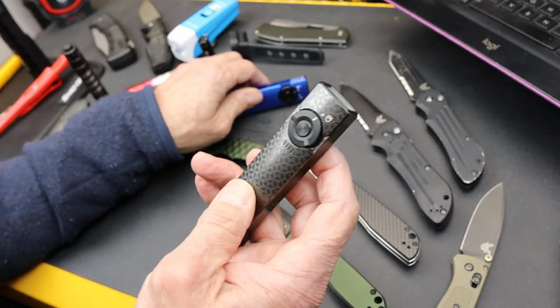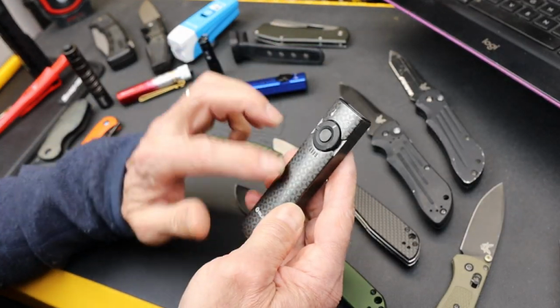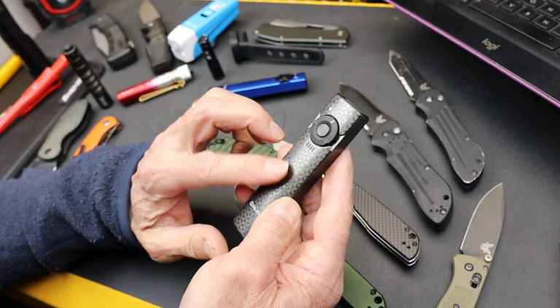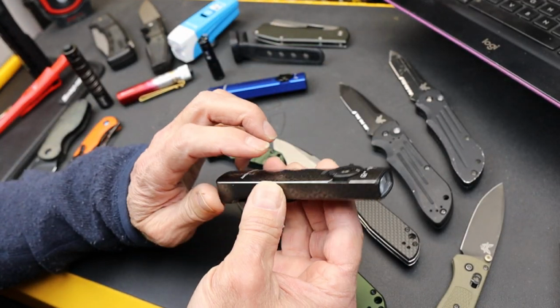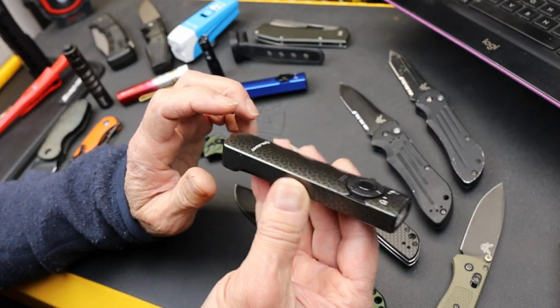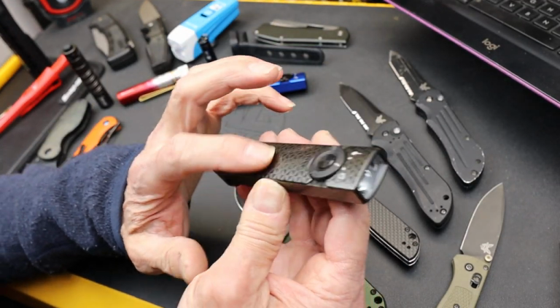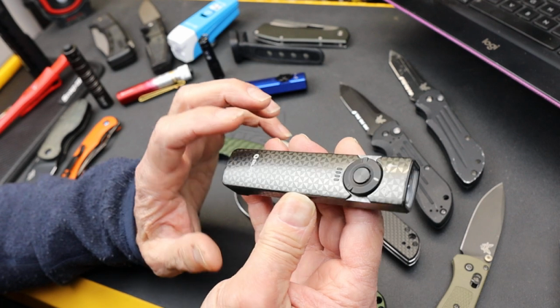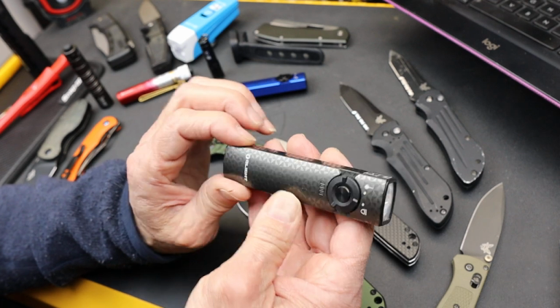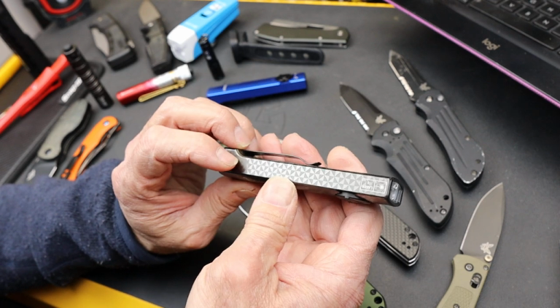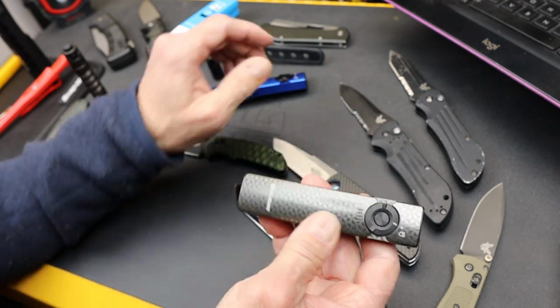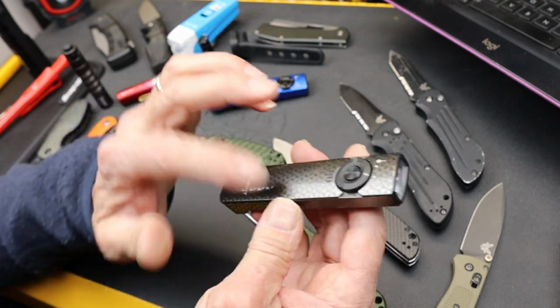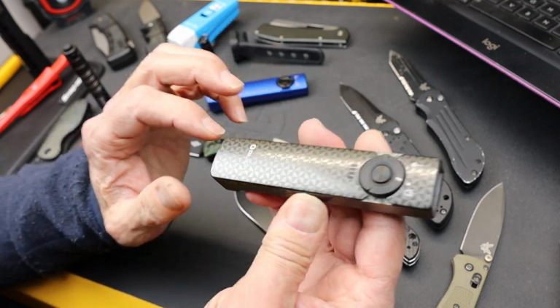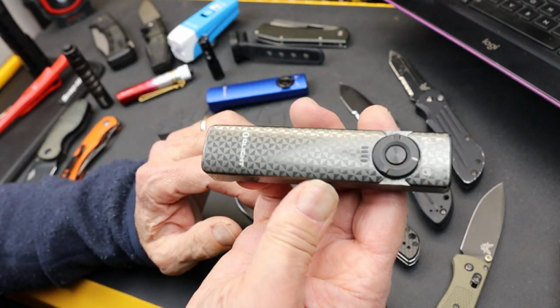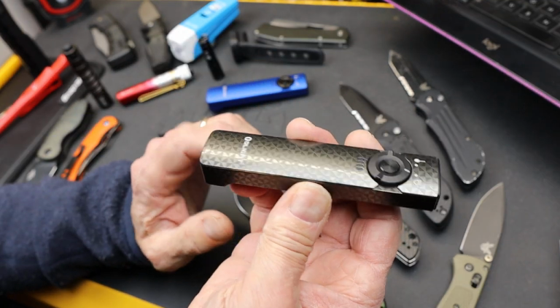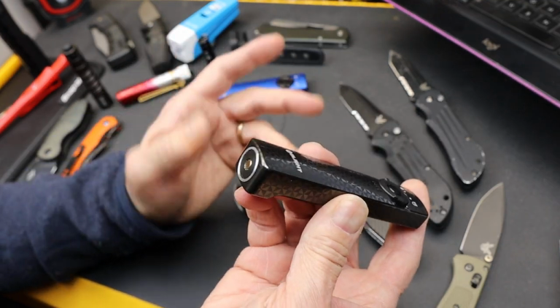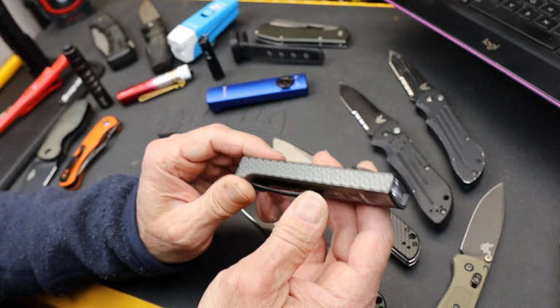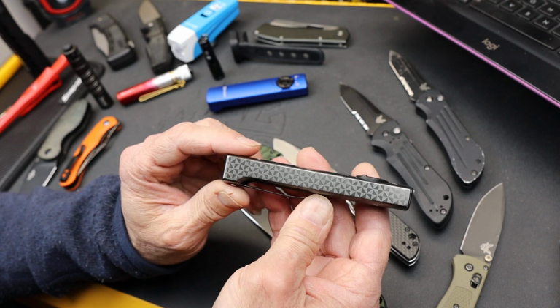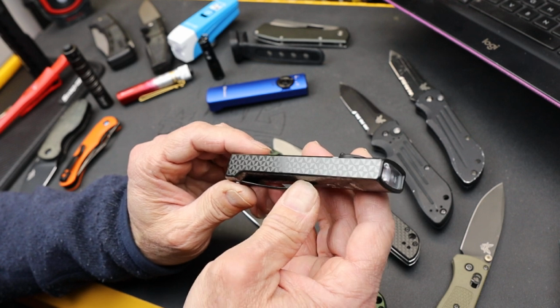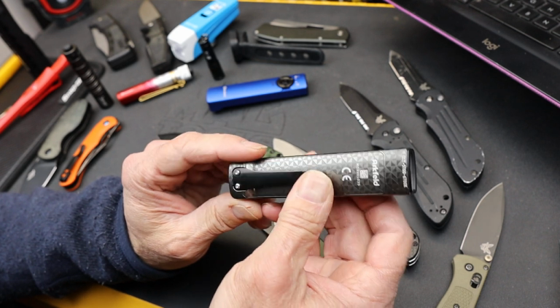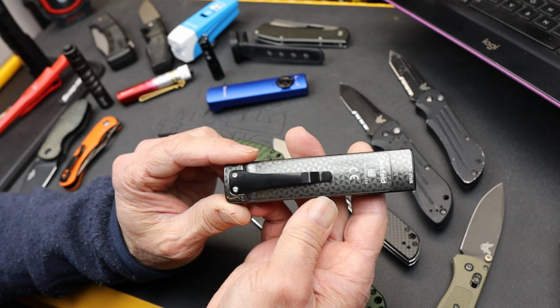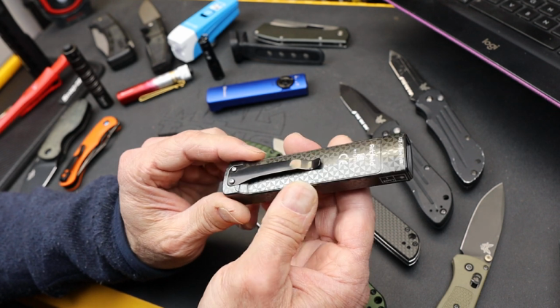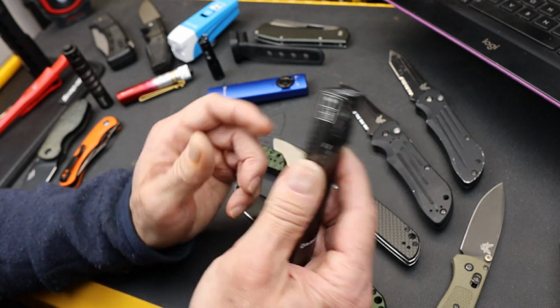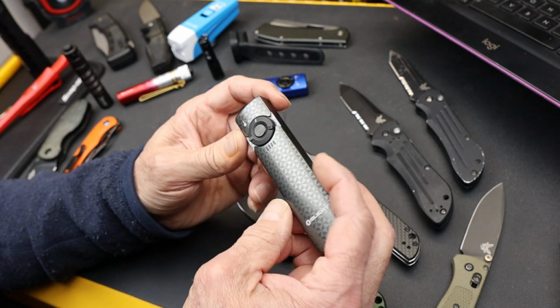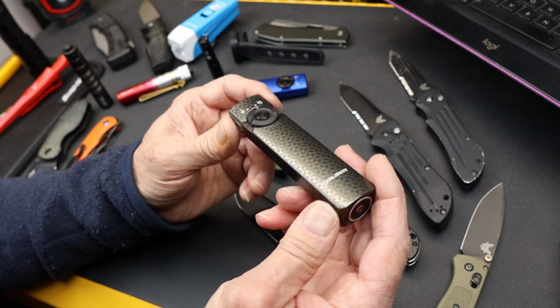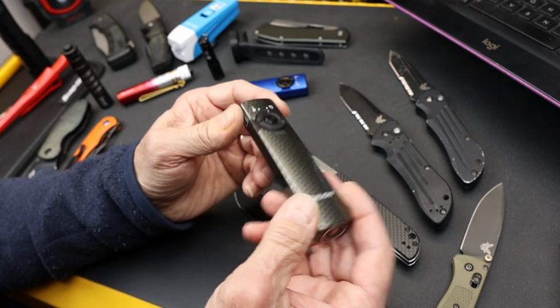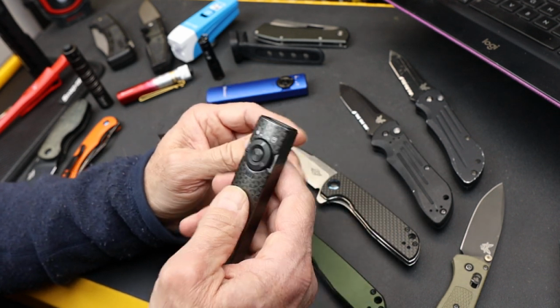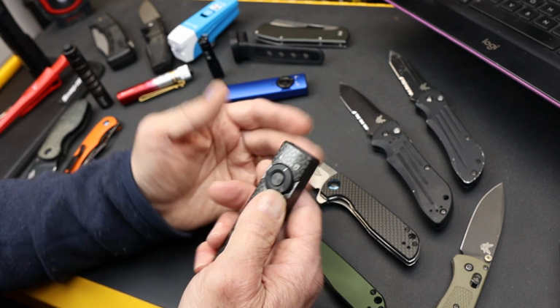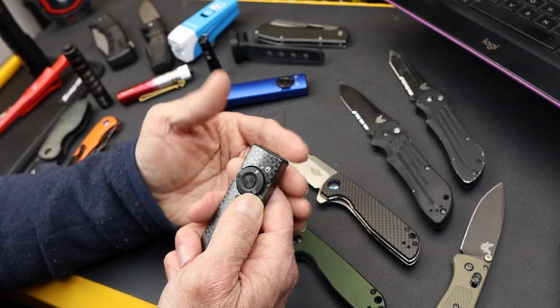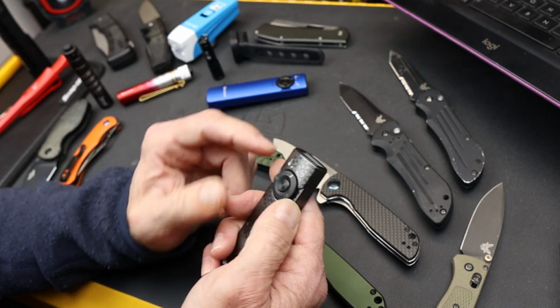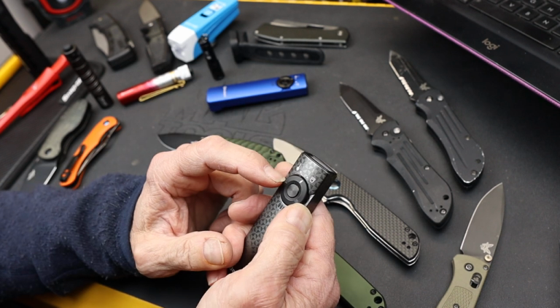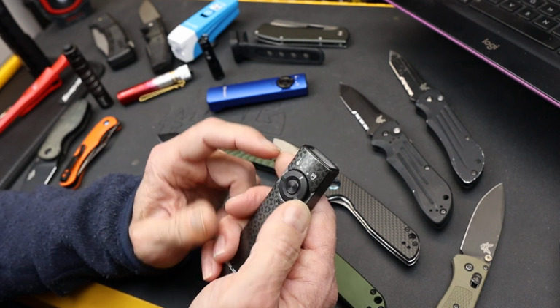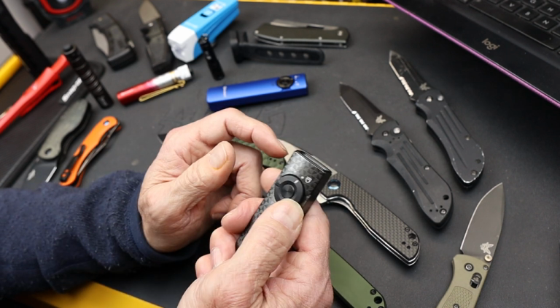I'm glad they're working on something more than just solid black or solid colors — now textured colors. That's really the update besides the light itself, because this is an outstanding light. The more I use it, the more I'm impressed.